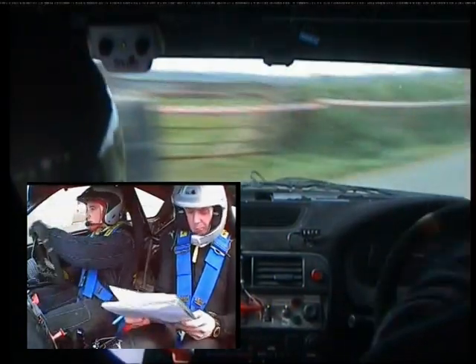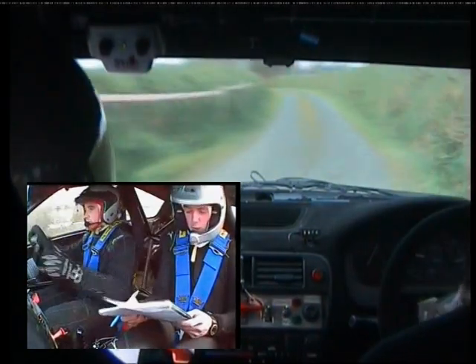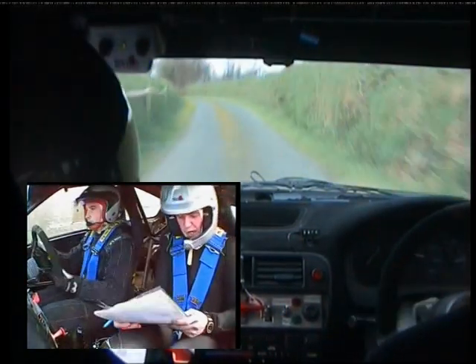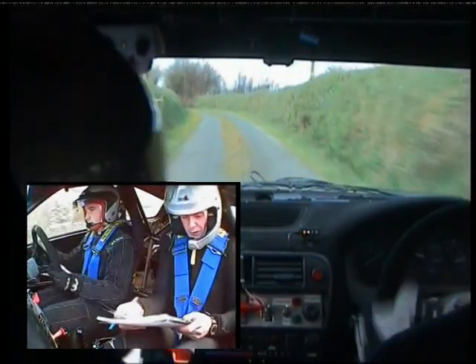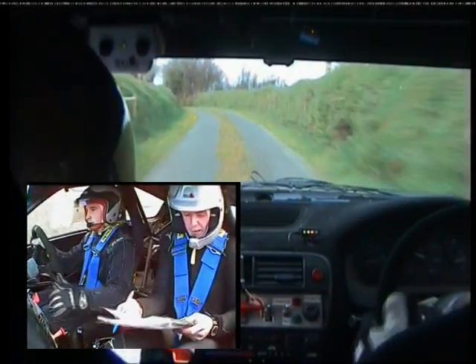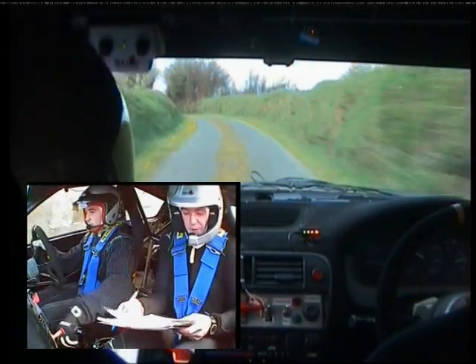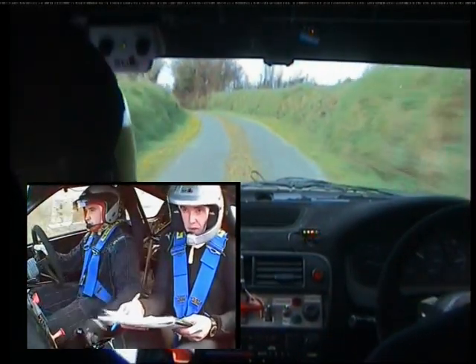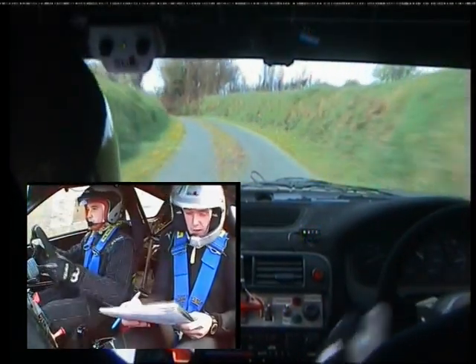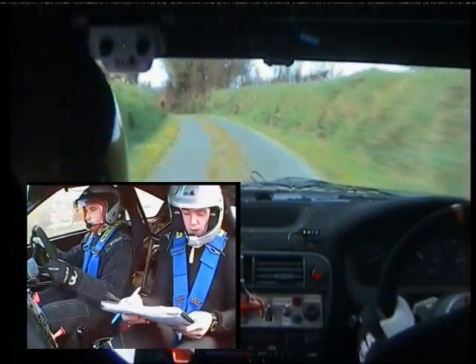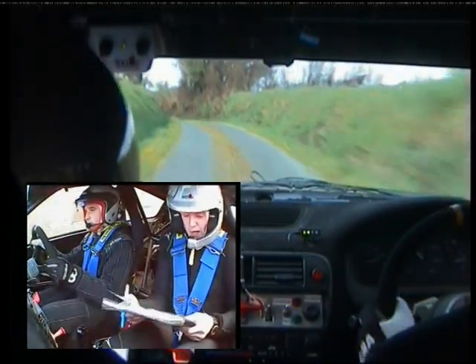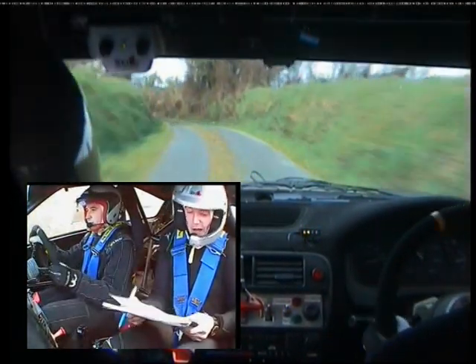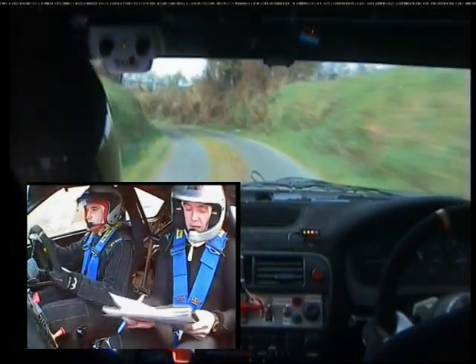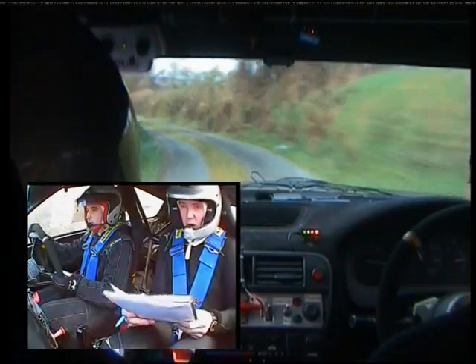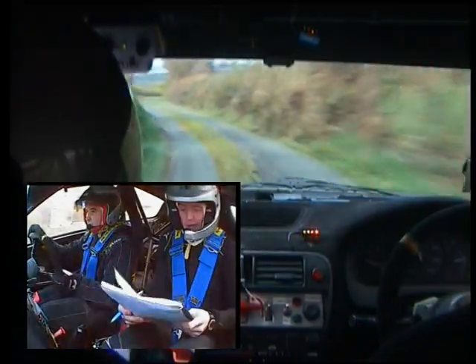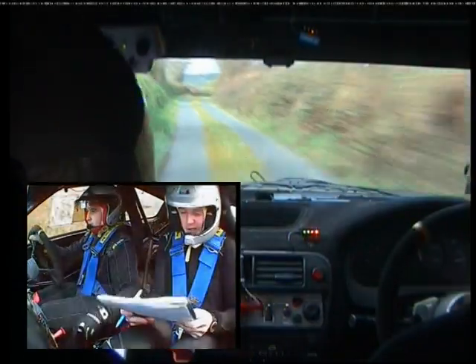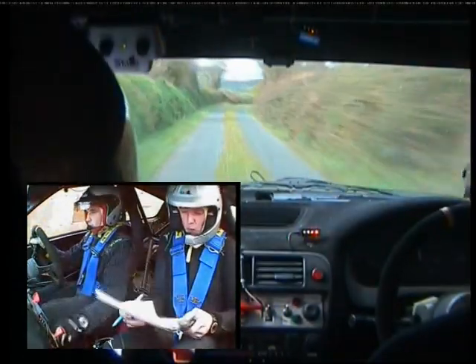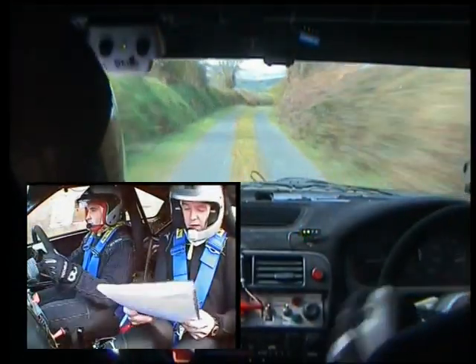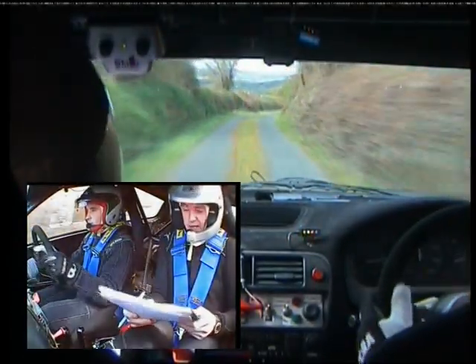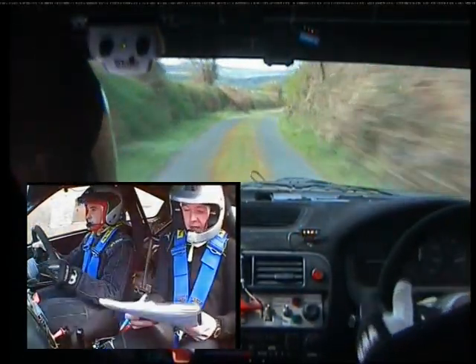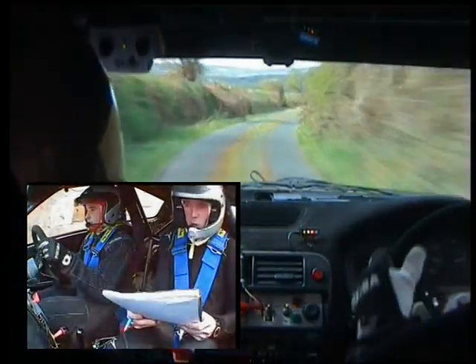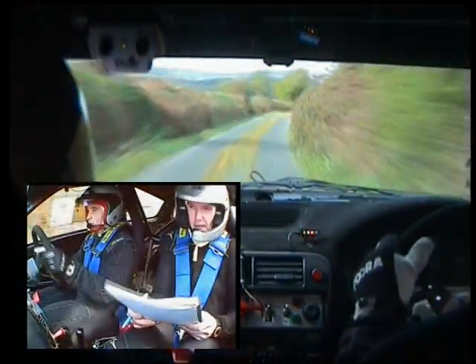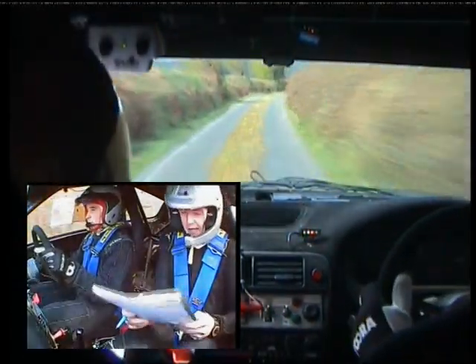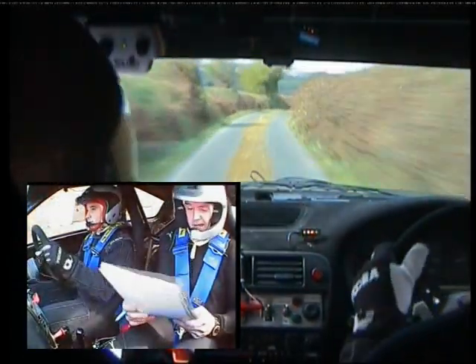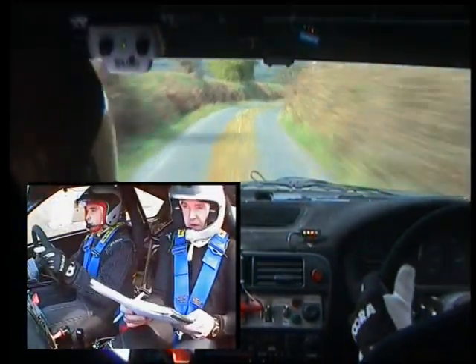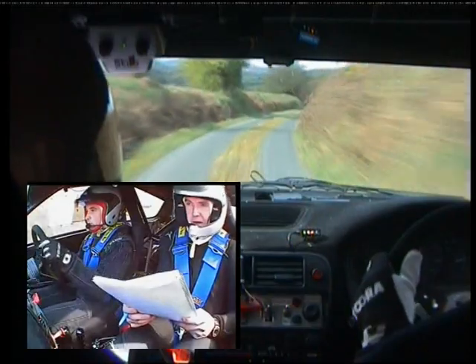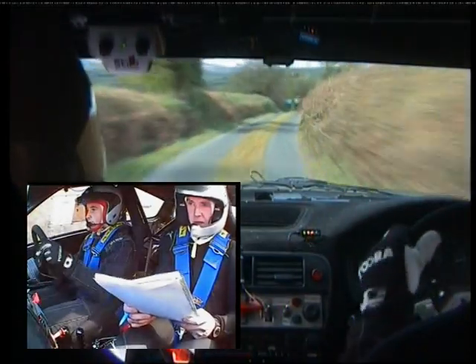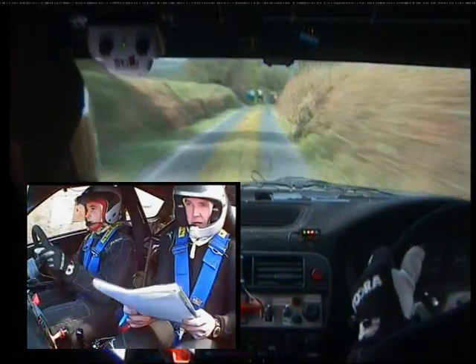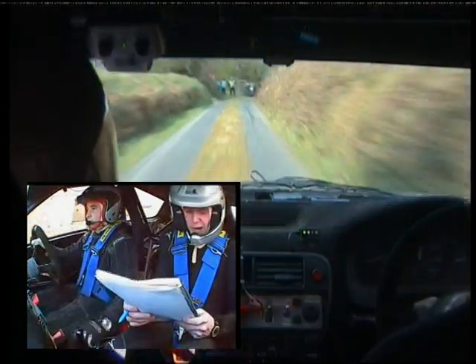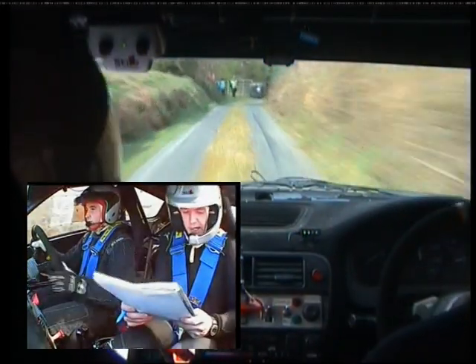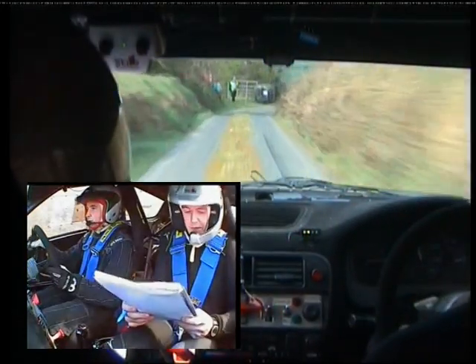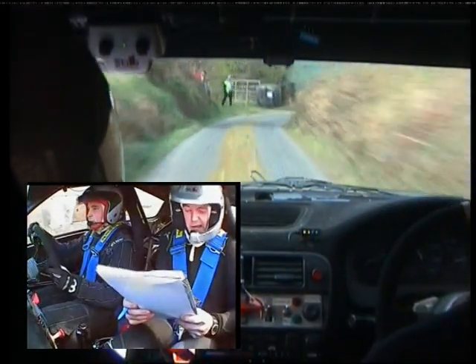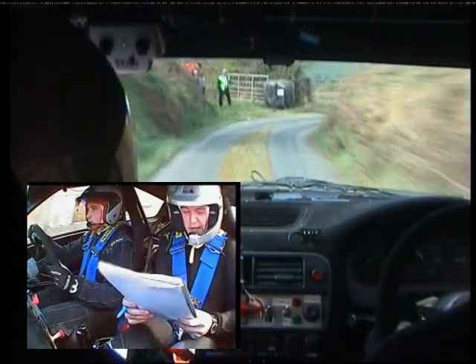Go. Three left, 40. Two right and two right again, only 60. Square right at gate. Square right here at gate. 60.